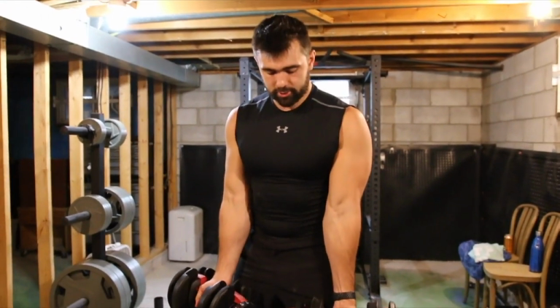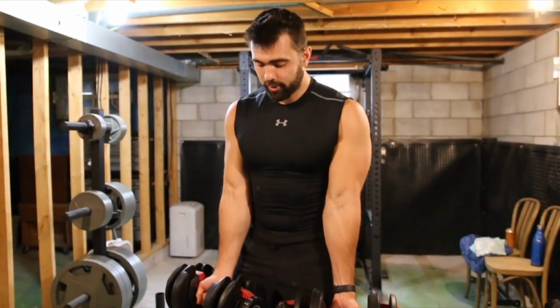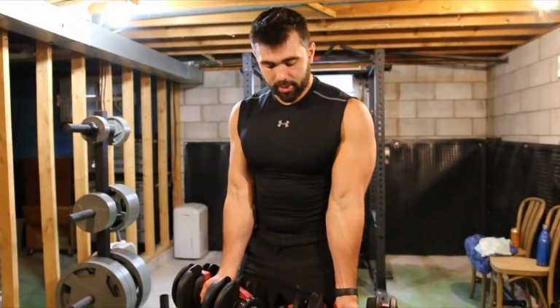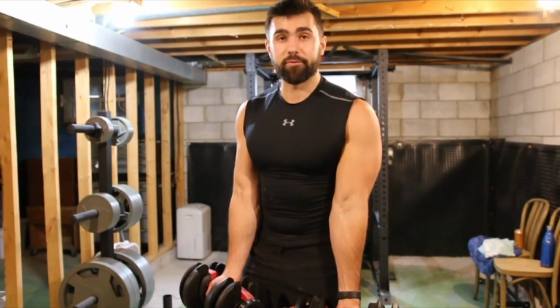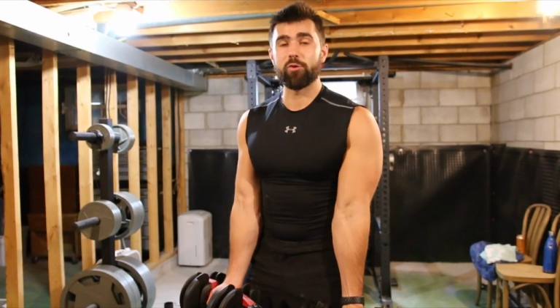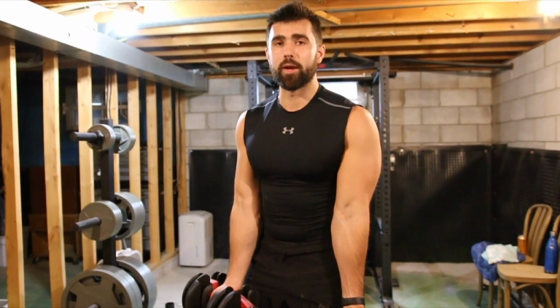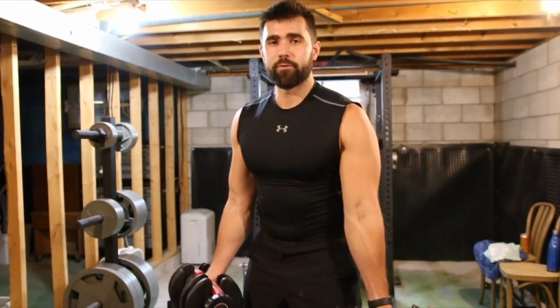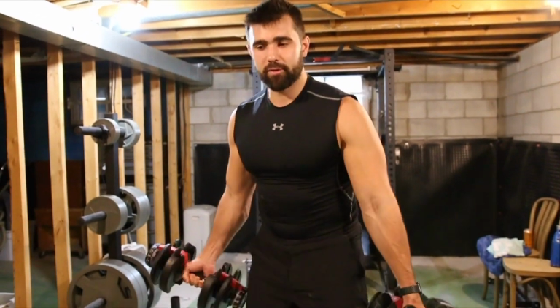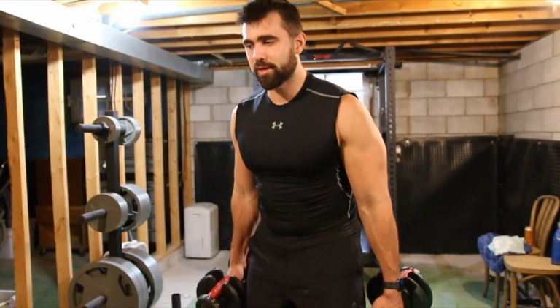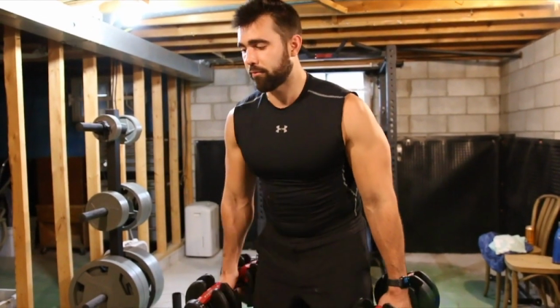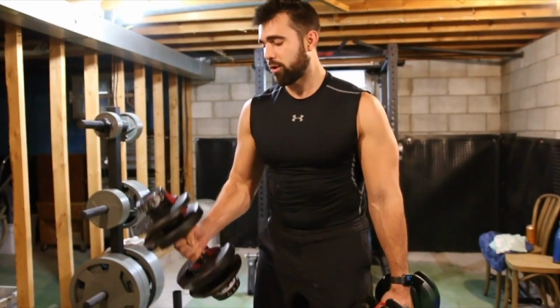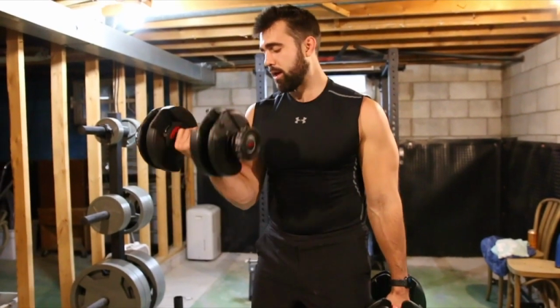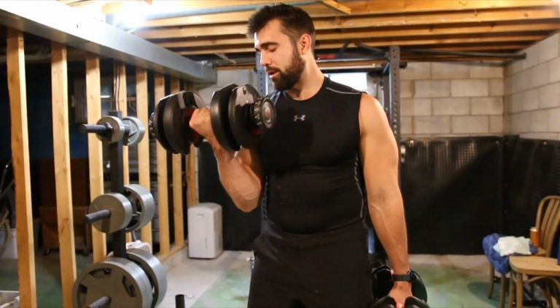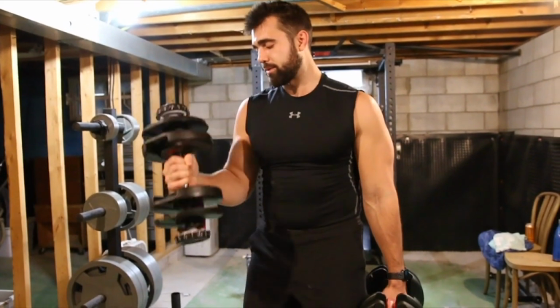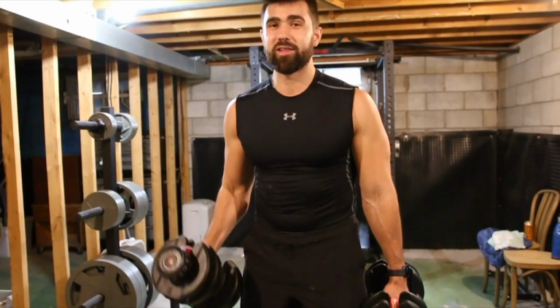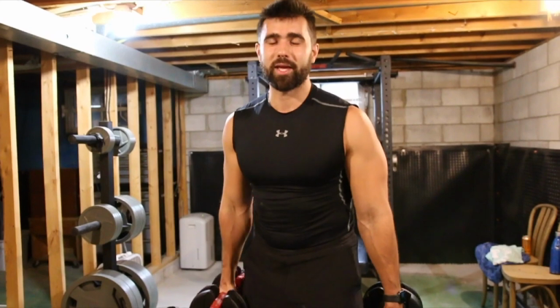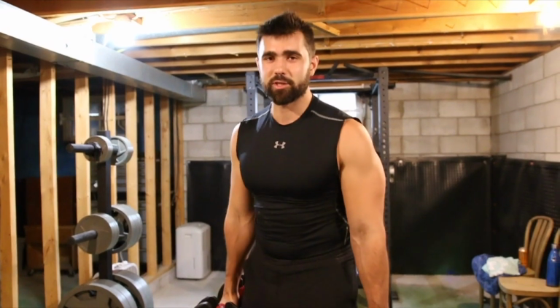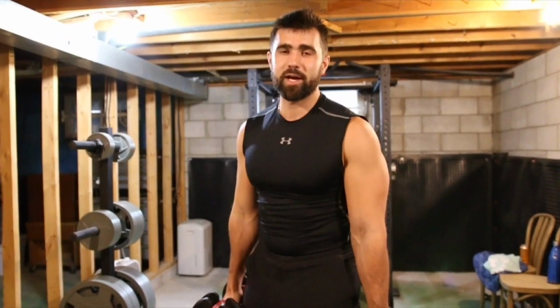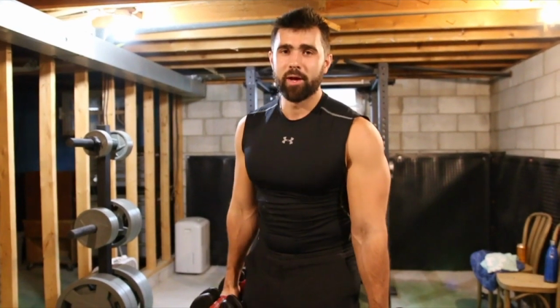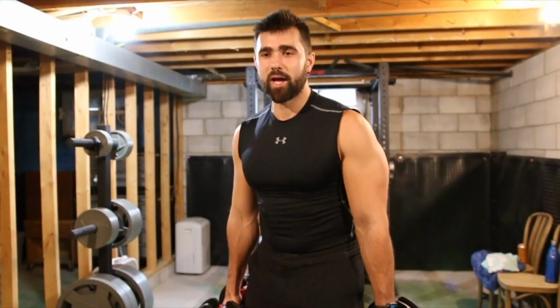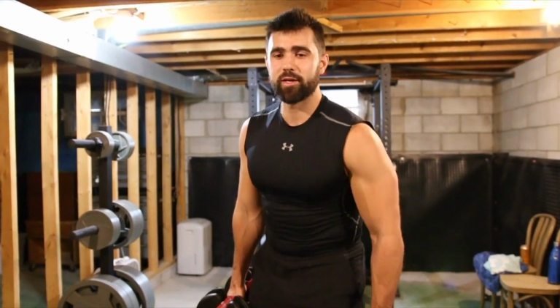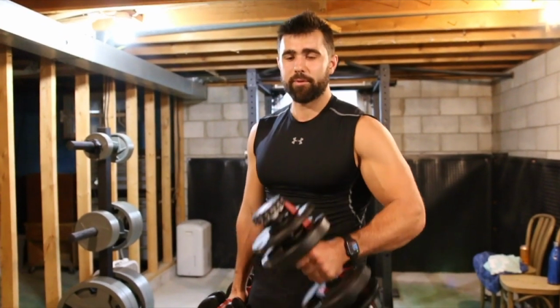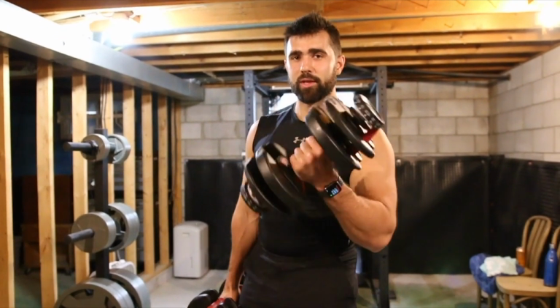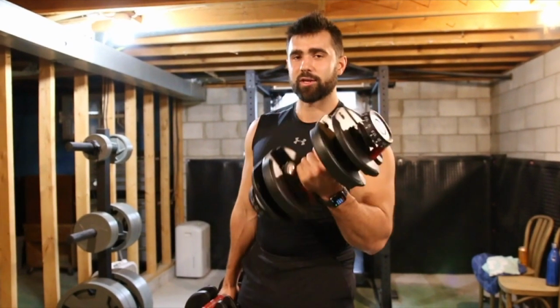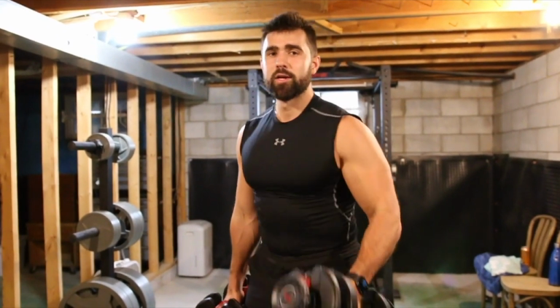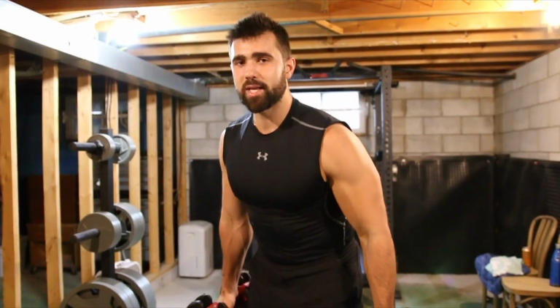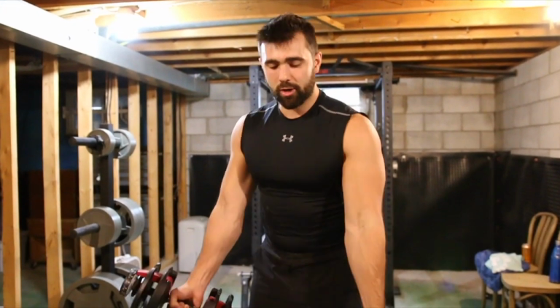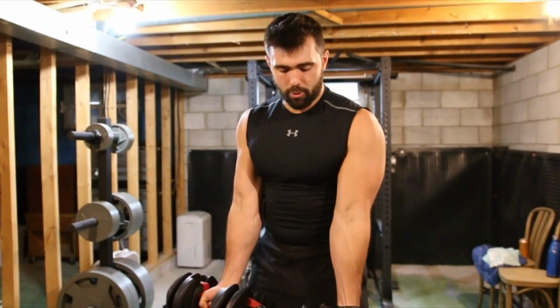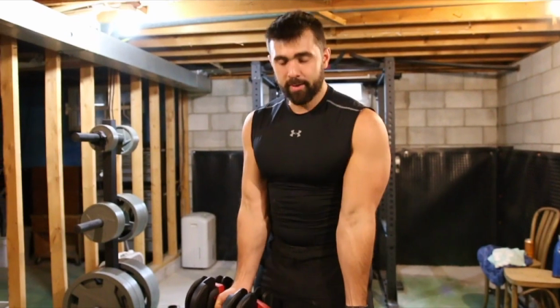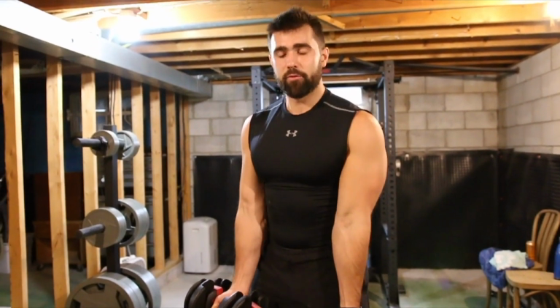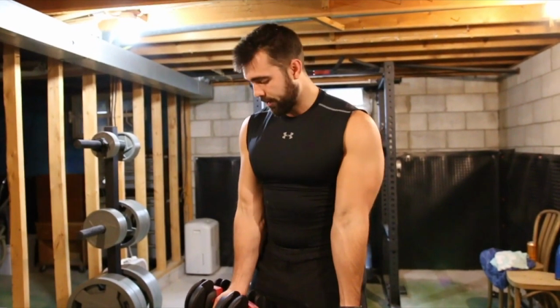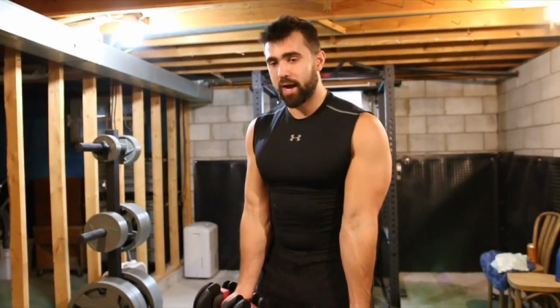Starting supinated means you're starting with the dumbbells in front of you, open. The reason for this is some people really struggle with coming through with this motion — they won't engage their bicep as much and they're going to kind of turn into a hammer curl with a late turn. So instead, just start open and really work on that contraction.